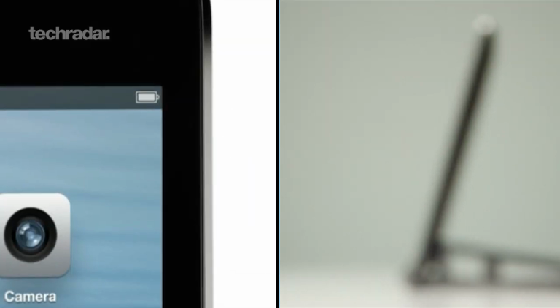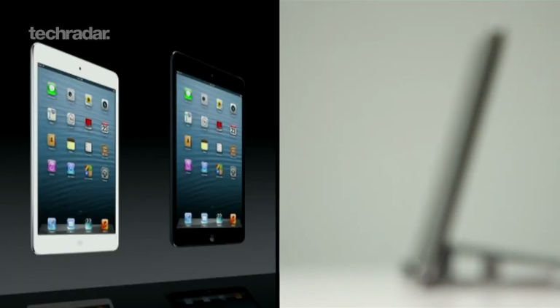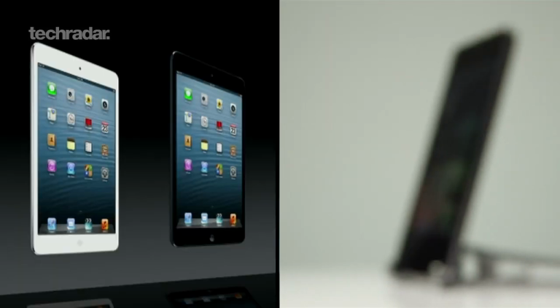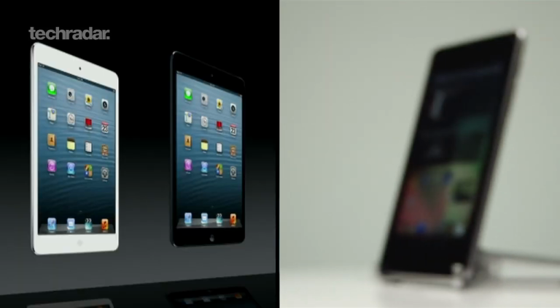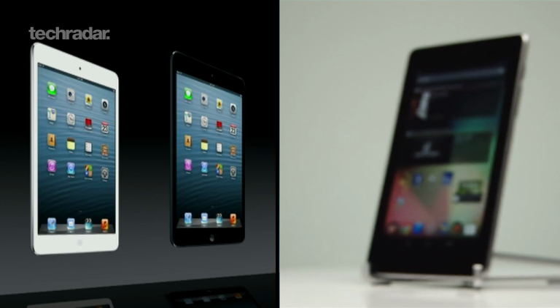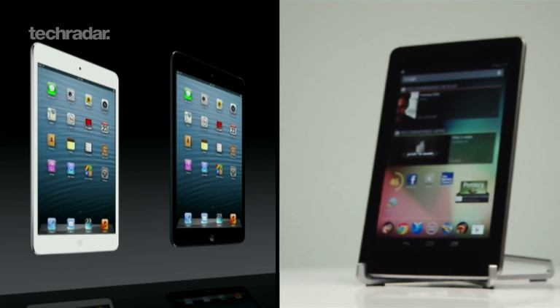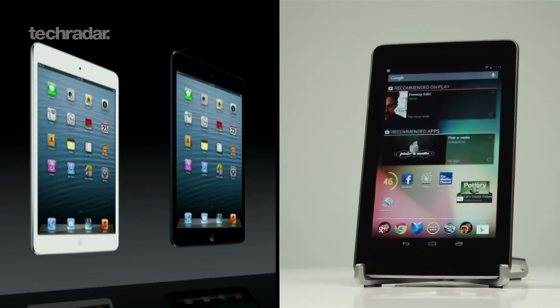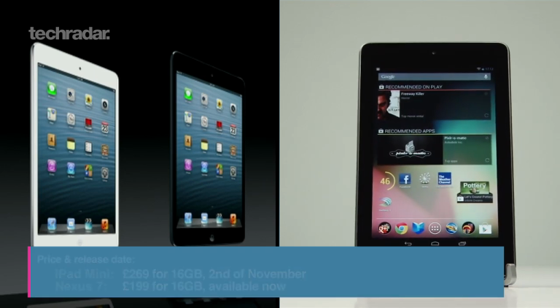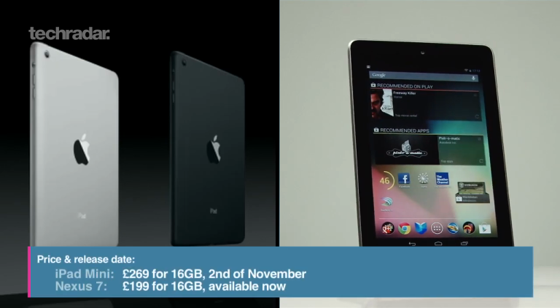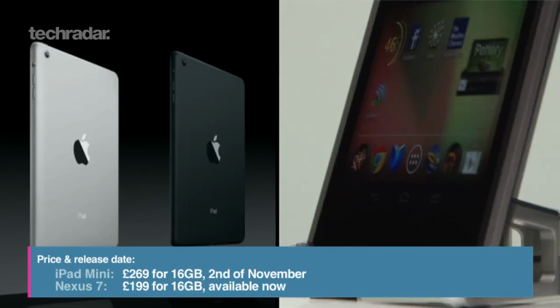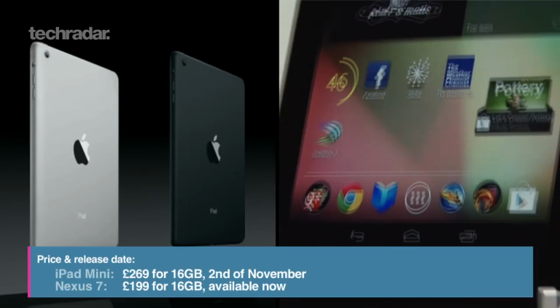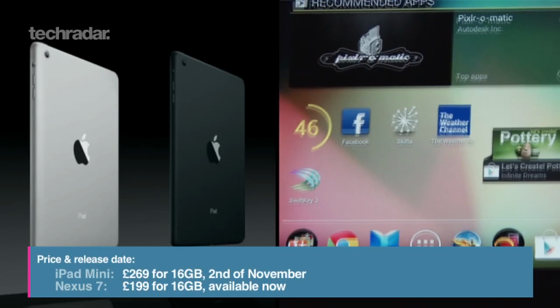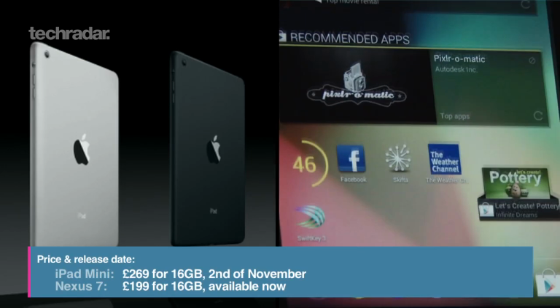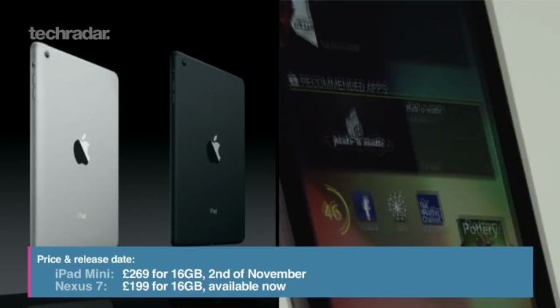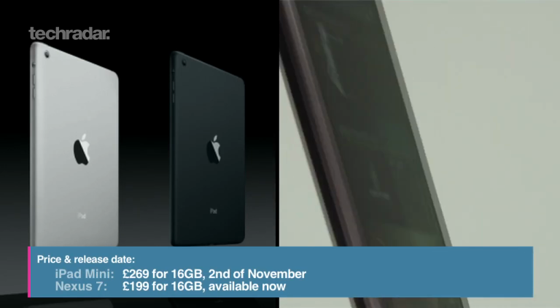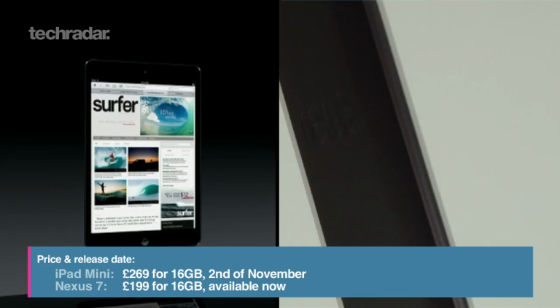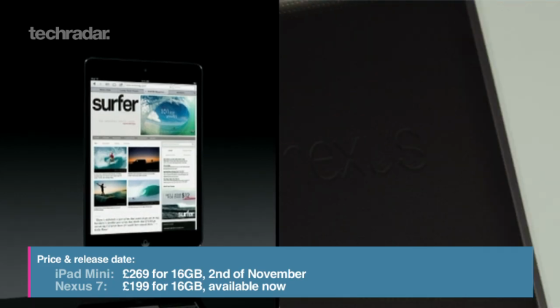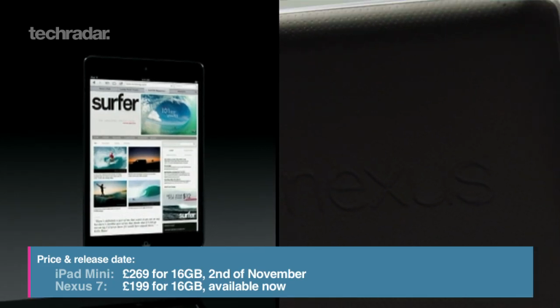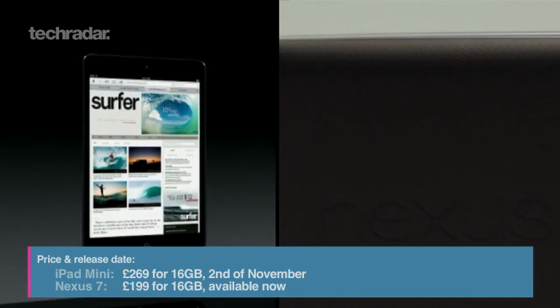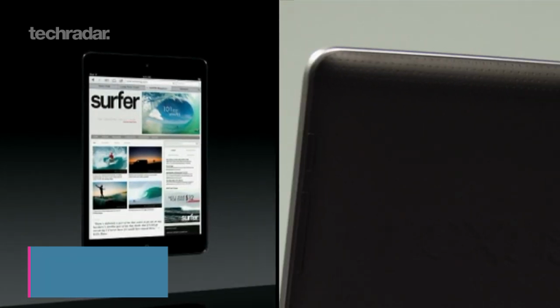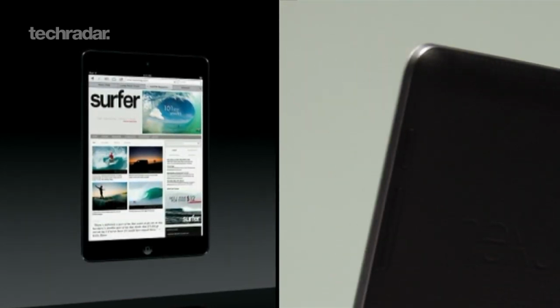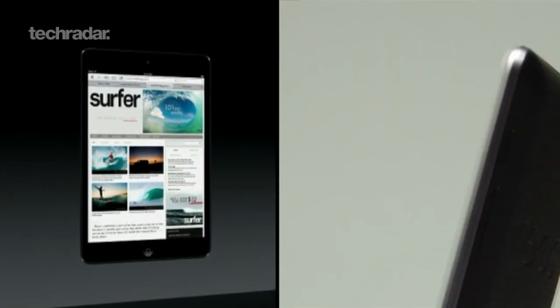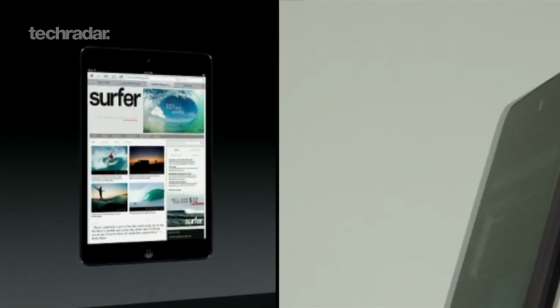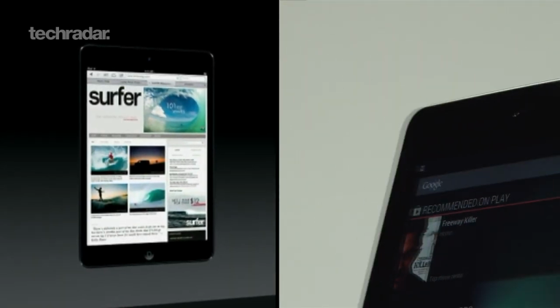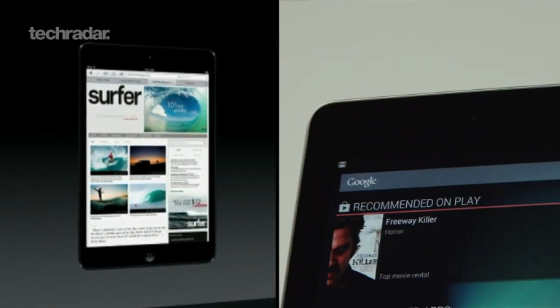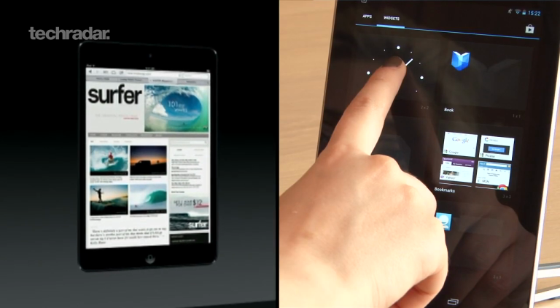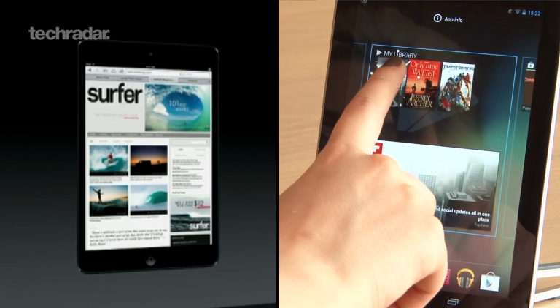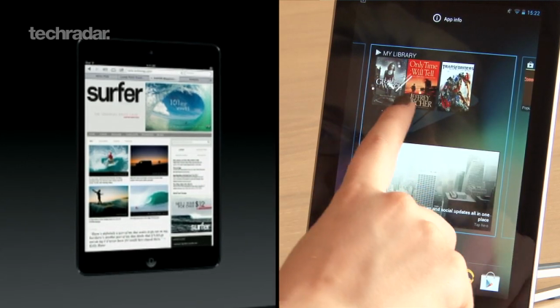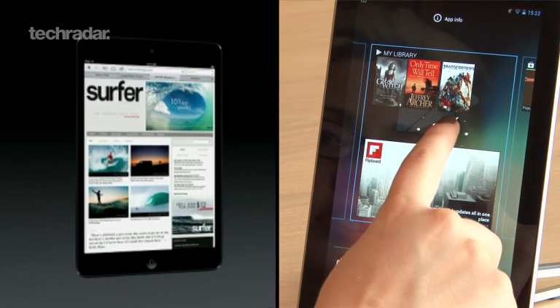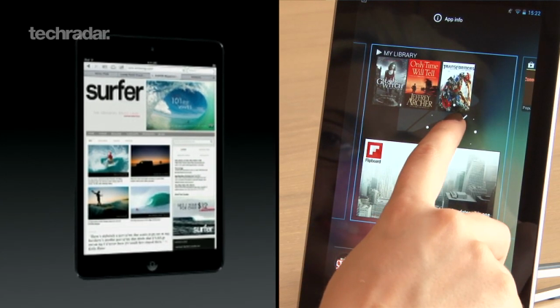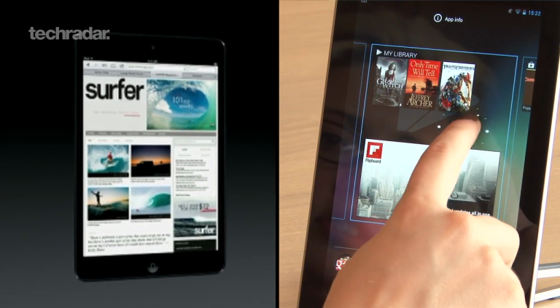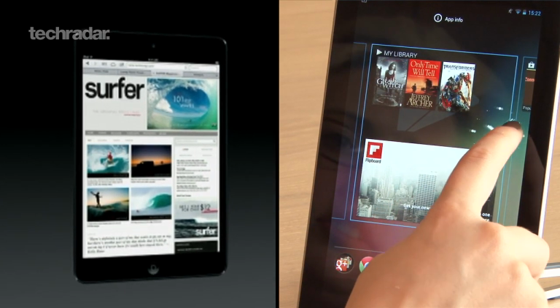The iPad mini will cost £269 for the 16 gig Wi-Fi version, so a bit more than the Nexus 7, which will set you back £199 for the 16 gig version. You can pre-order the new device on Friday, and Wi-Fi versions will ship on the 2nd of November.